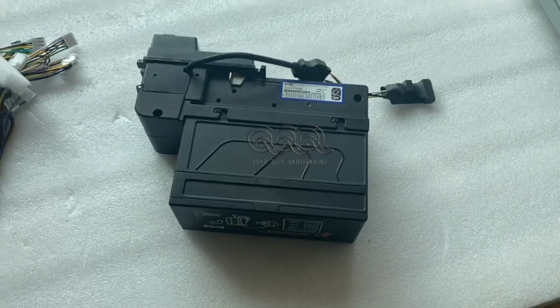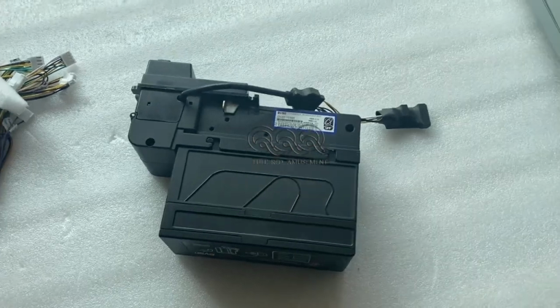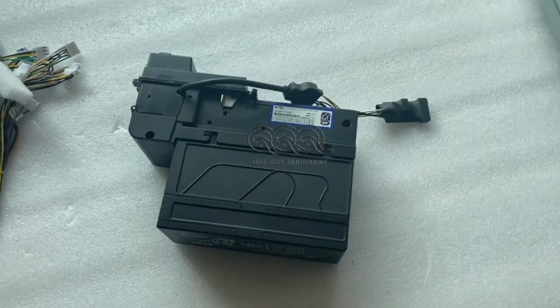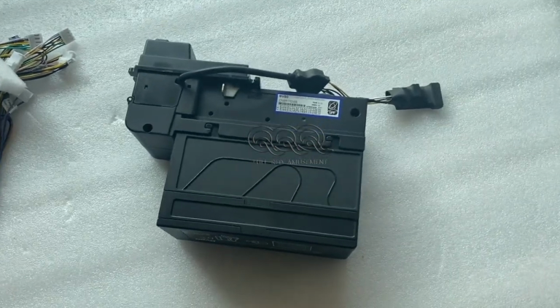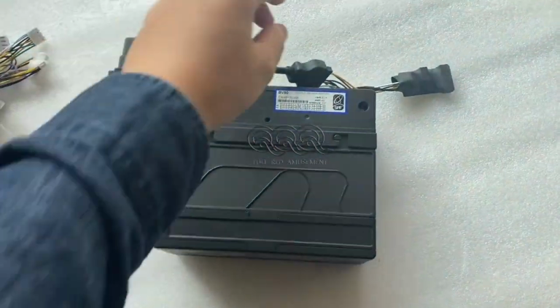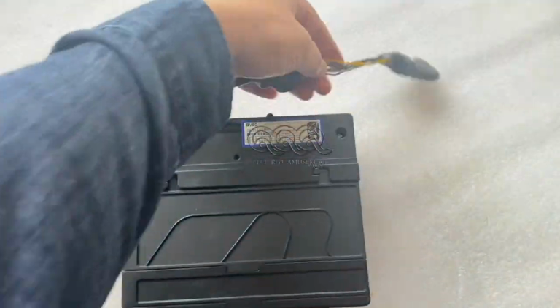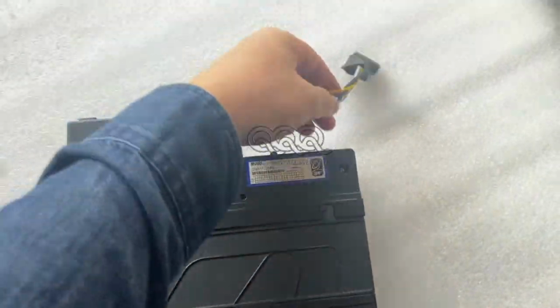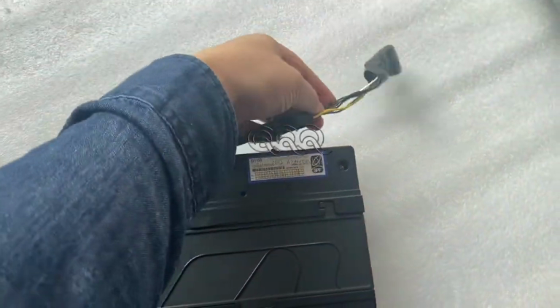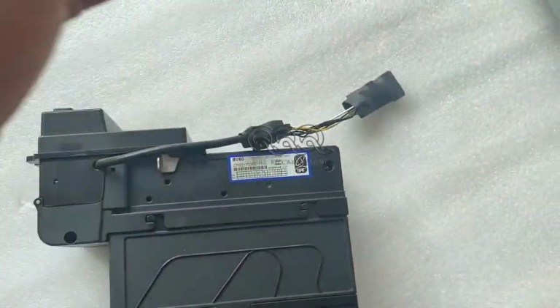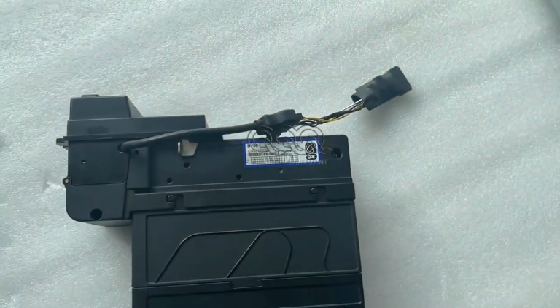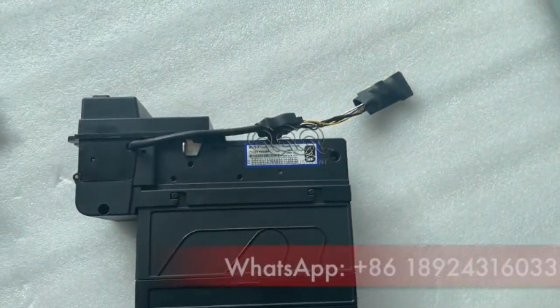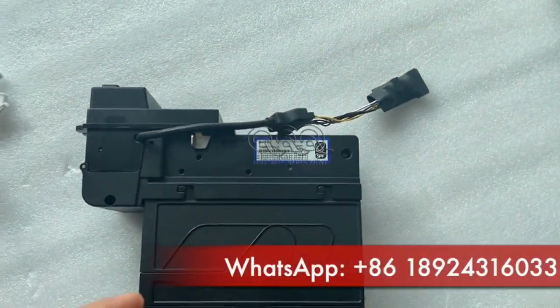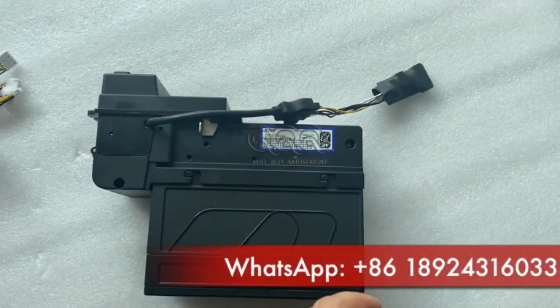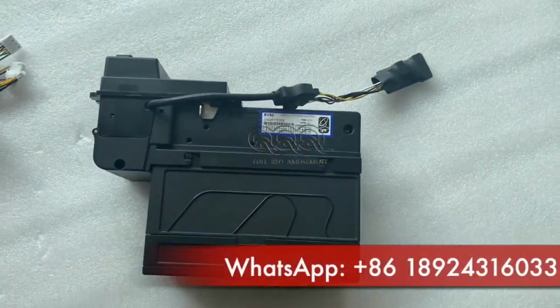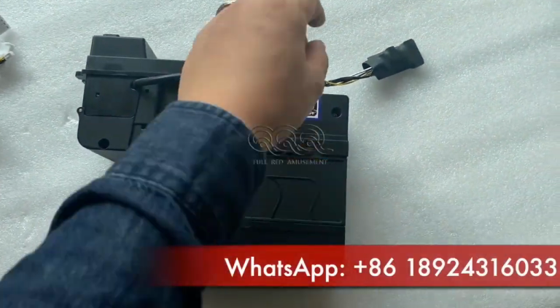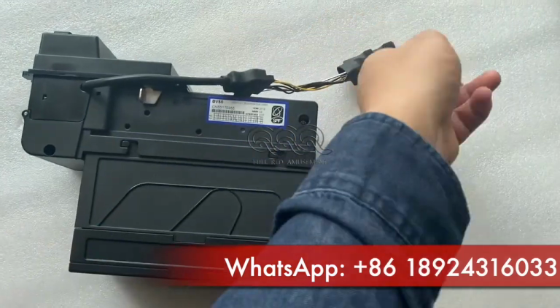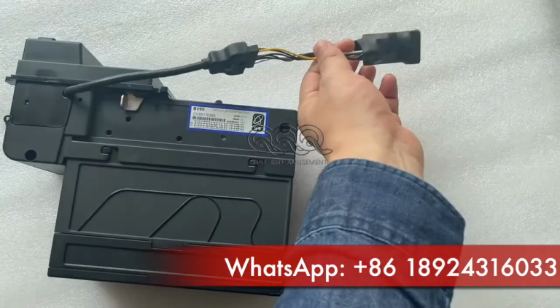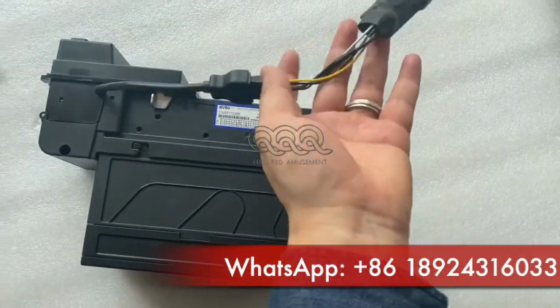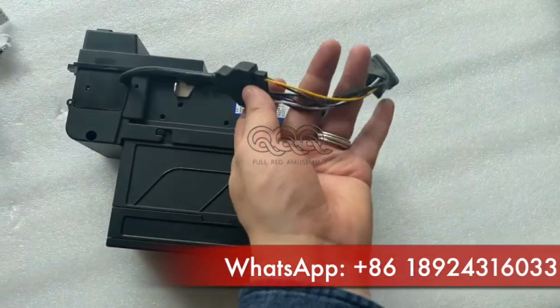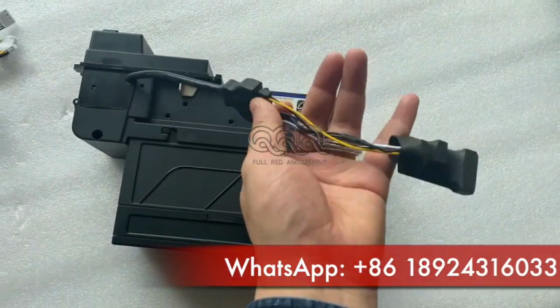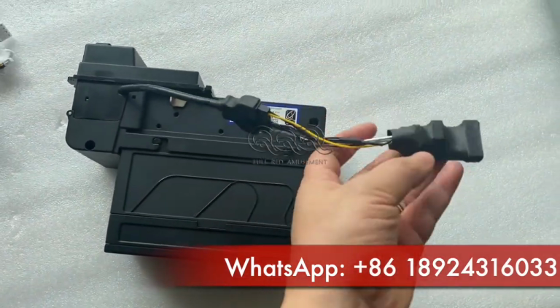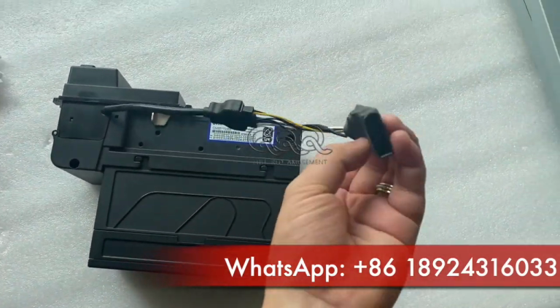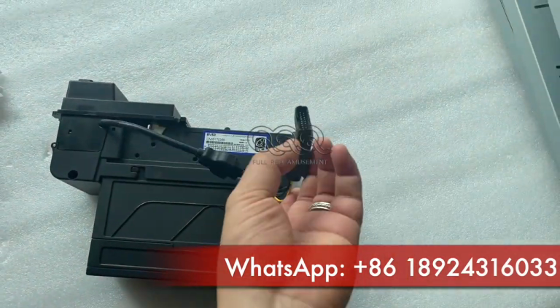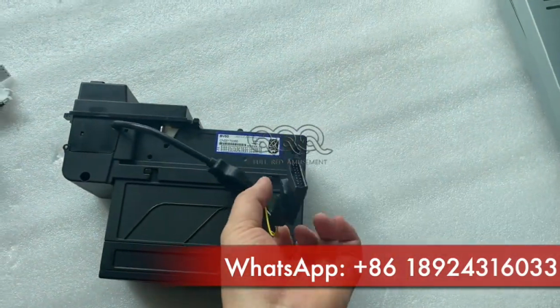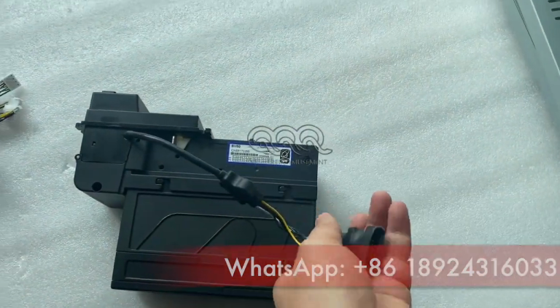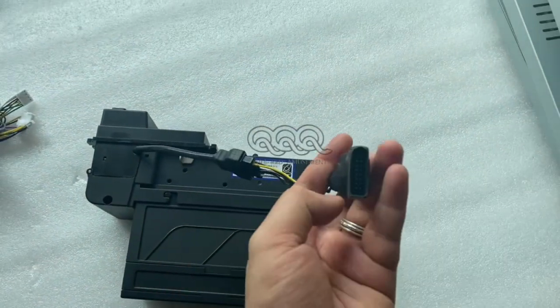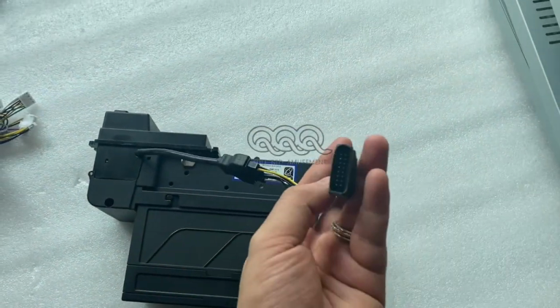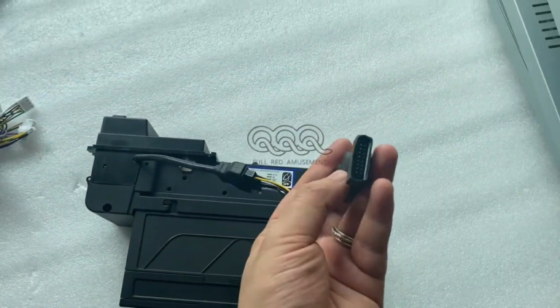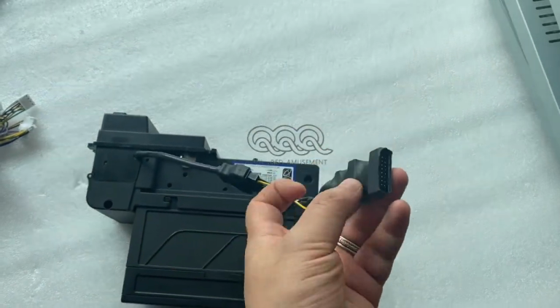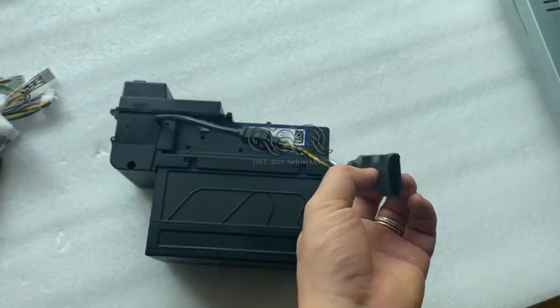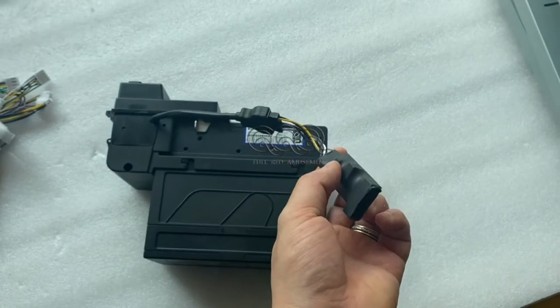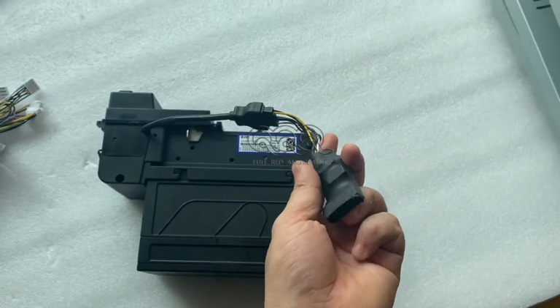This is the anti-safety device for the ITL brand BR-Acceptor. It connects this way — the other side connects to the harness, and then it will work.